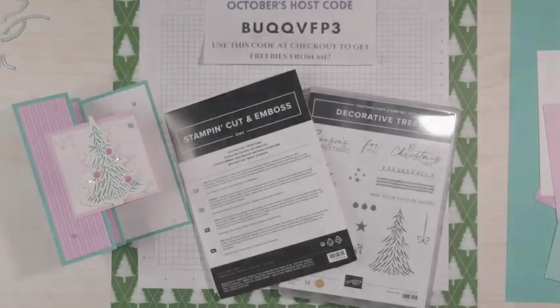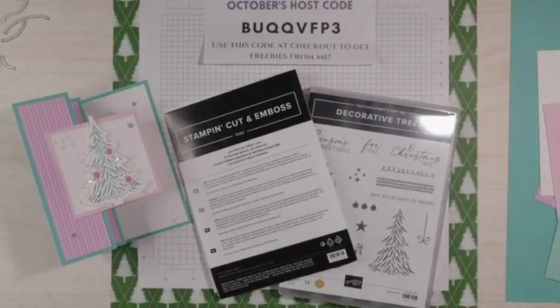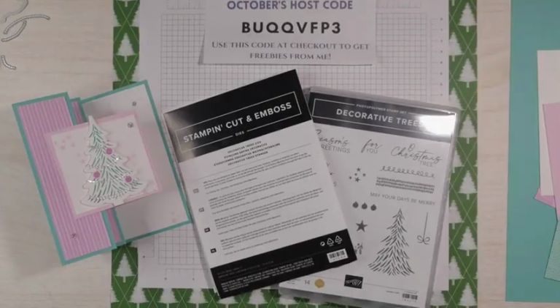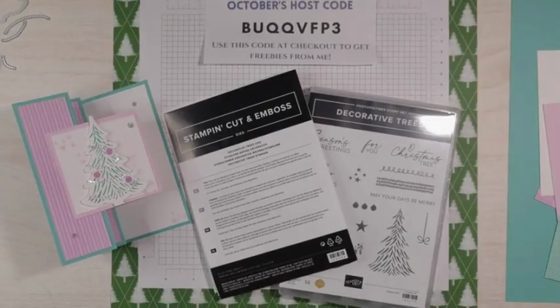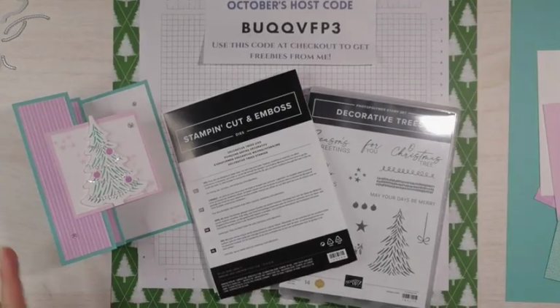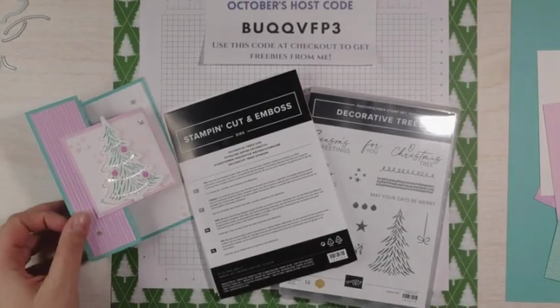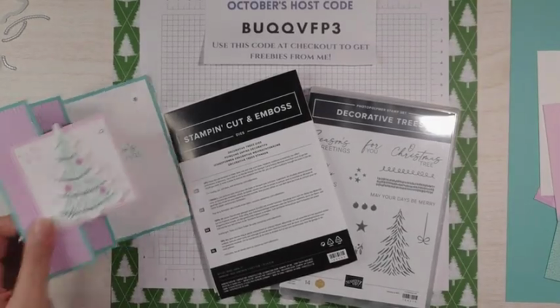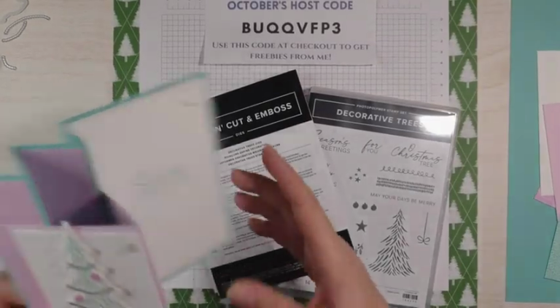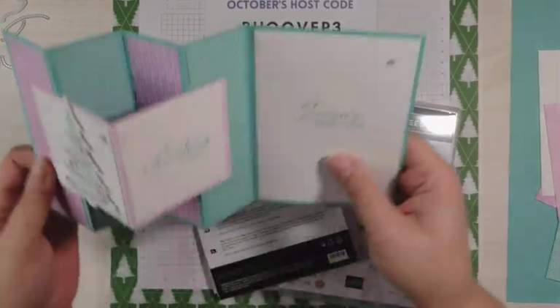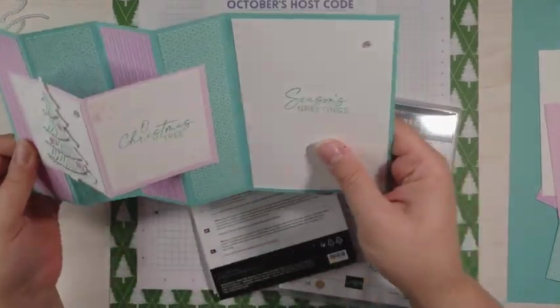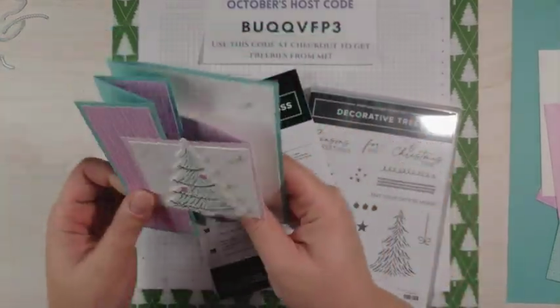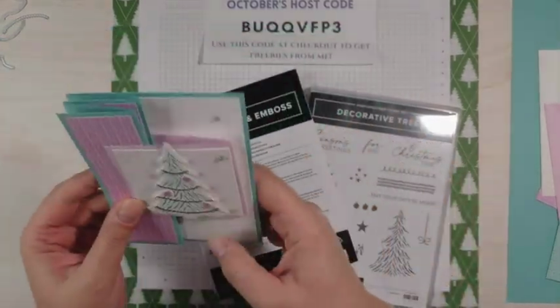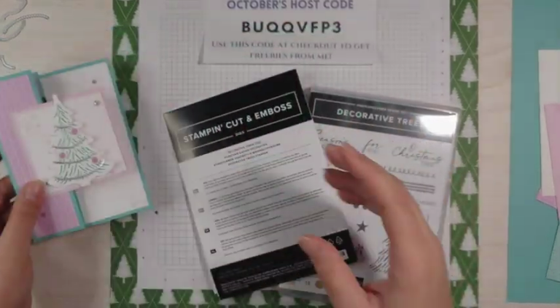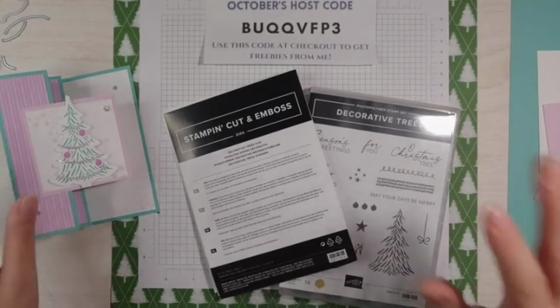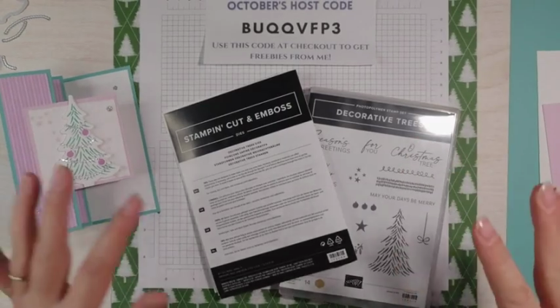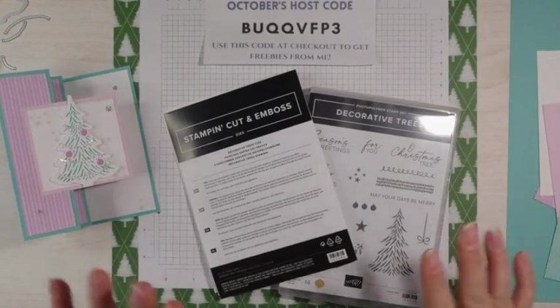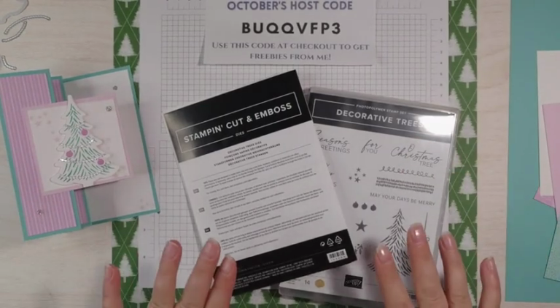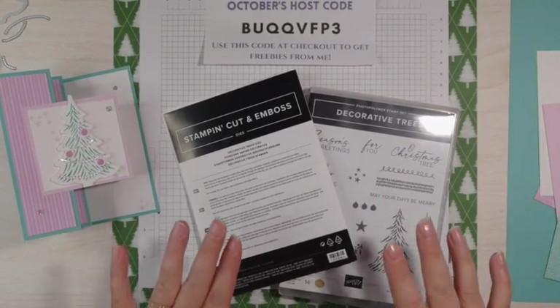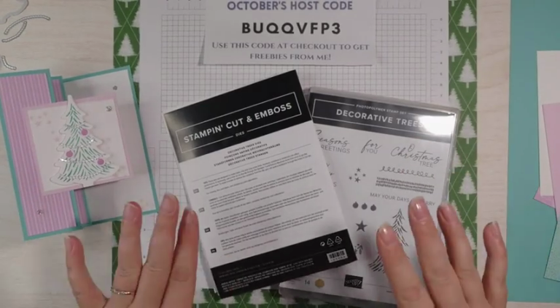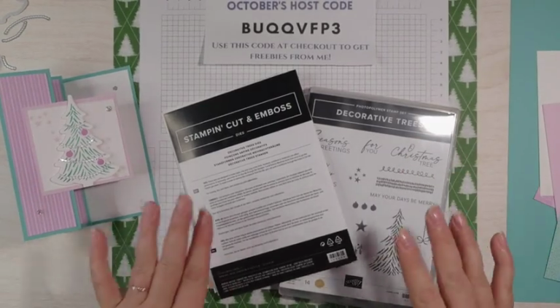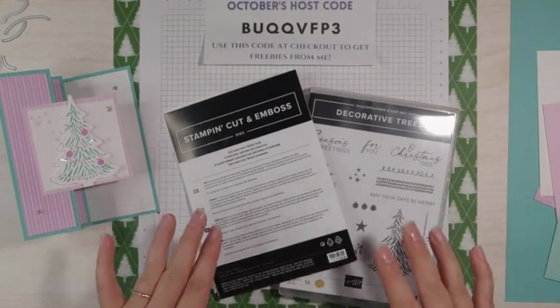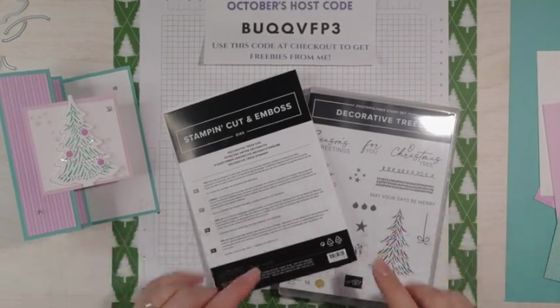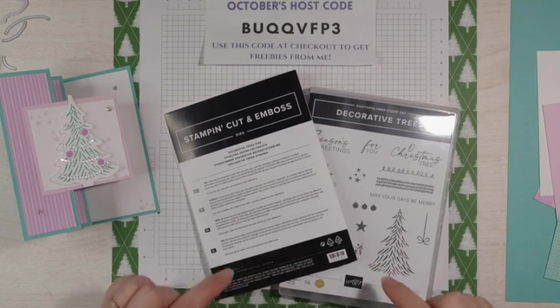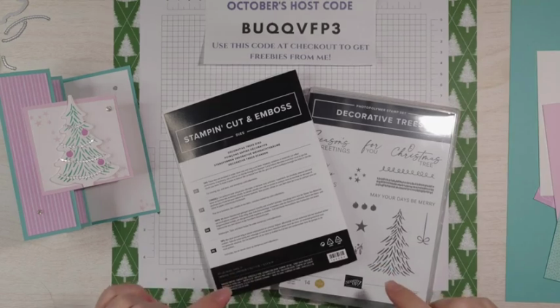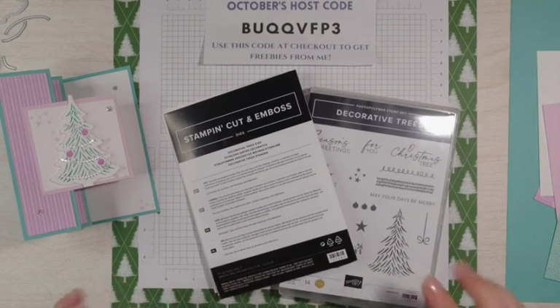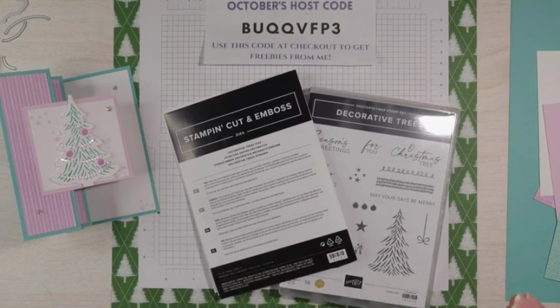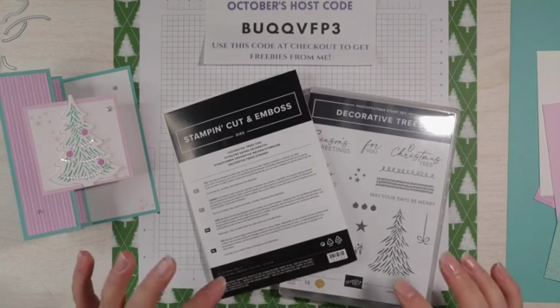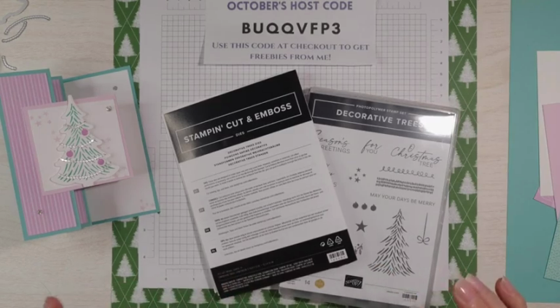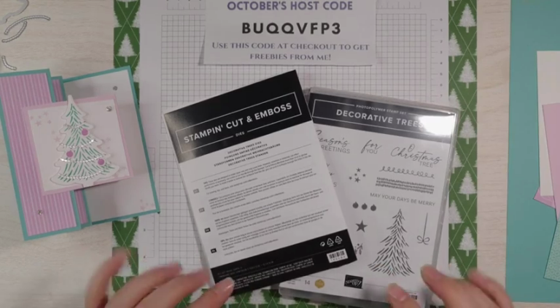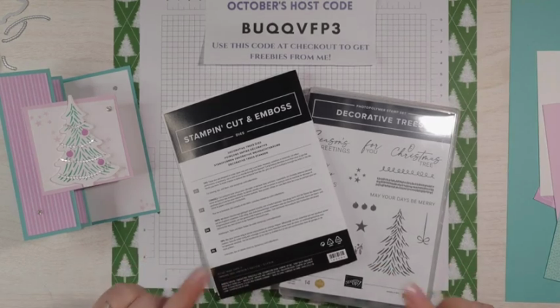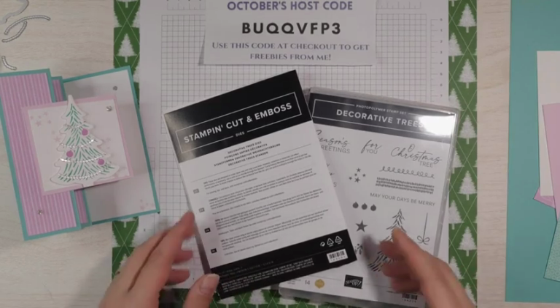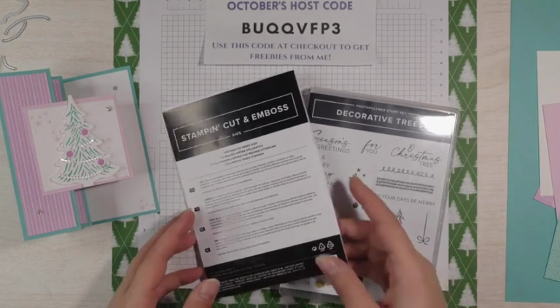This is a super cute fun fold. Again, this is an accordion fold. We're going to be using the Decorative Trees Bundle from Stampin' Up! This is in the September to December mini catalog.